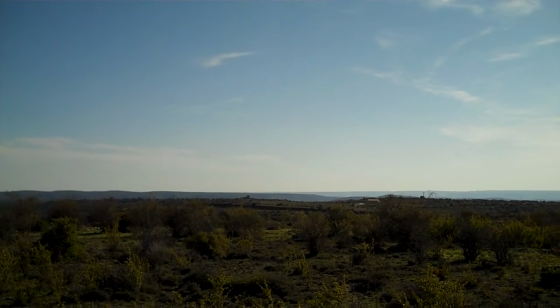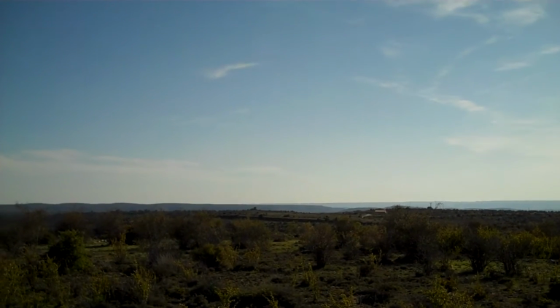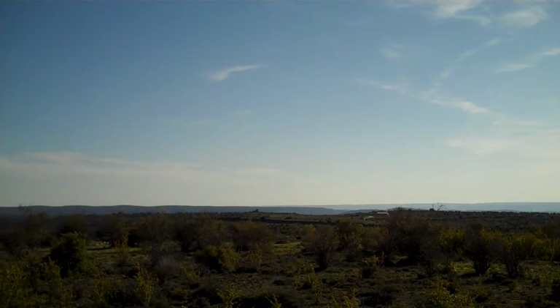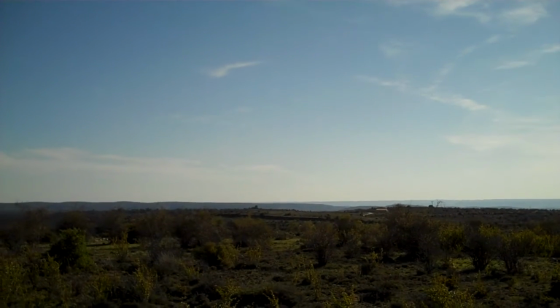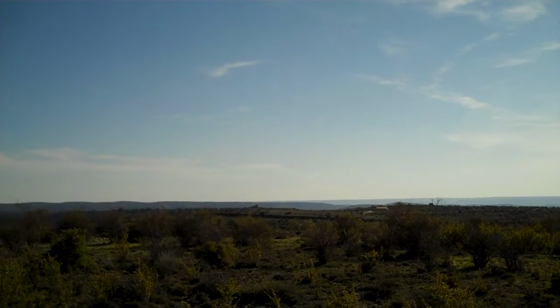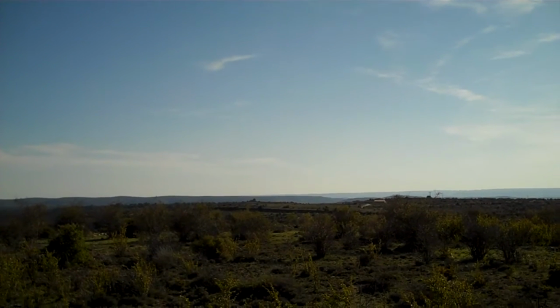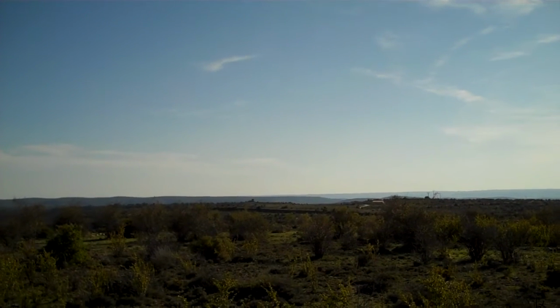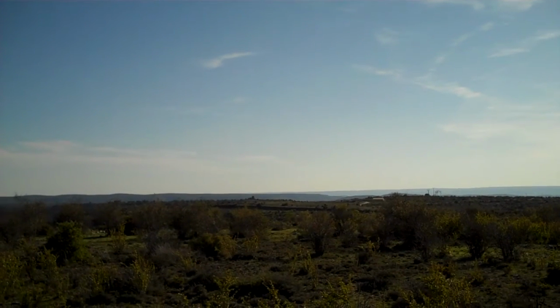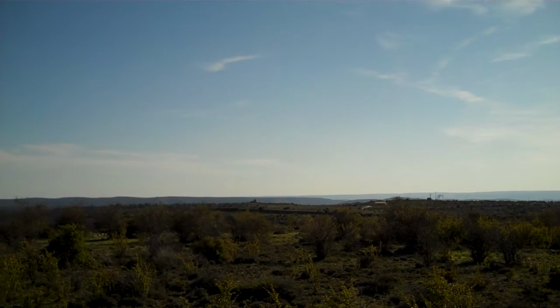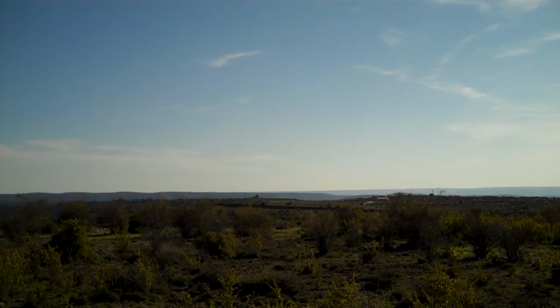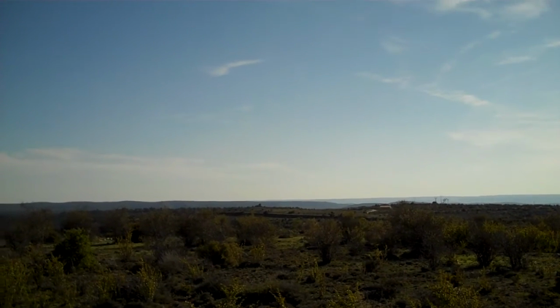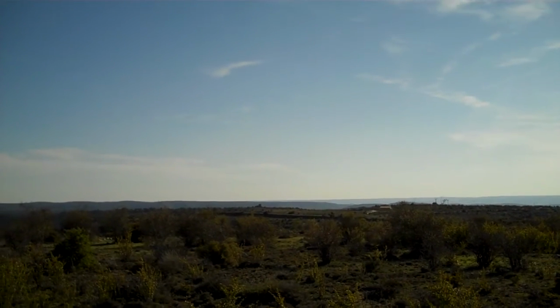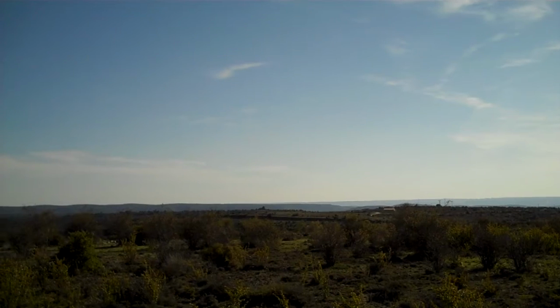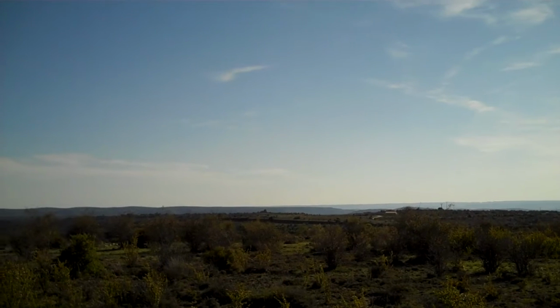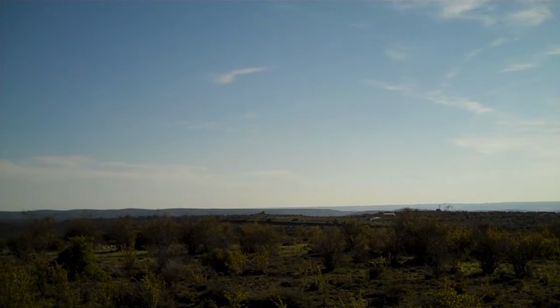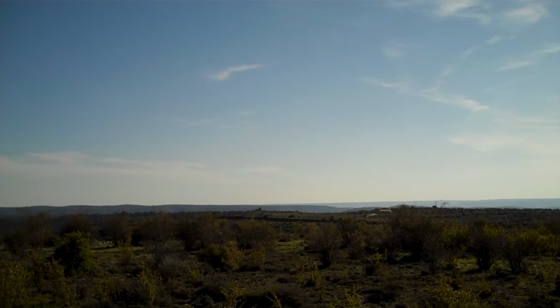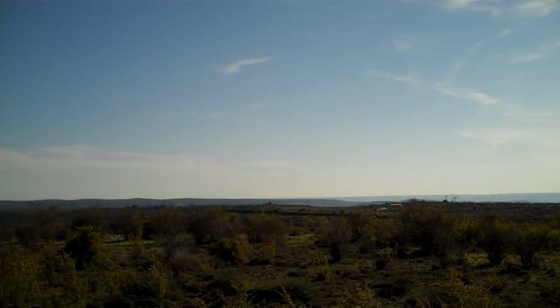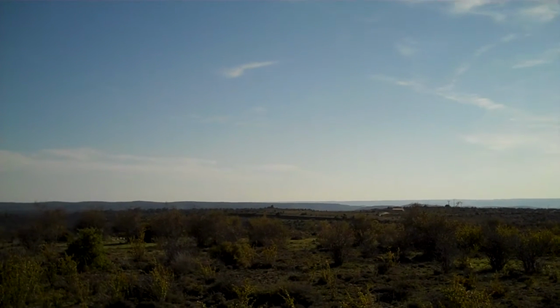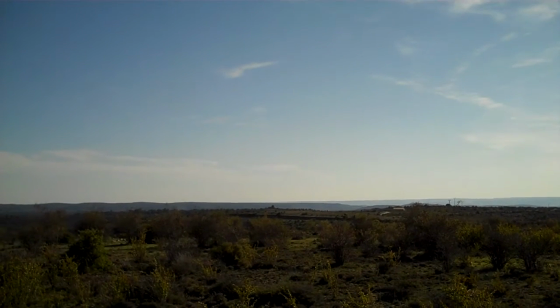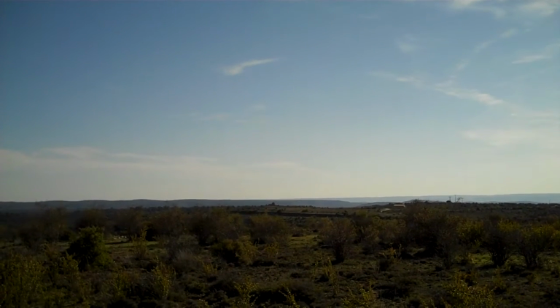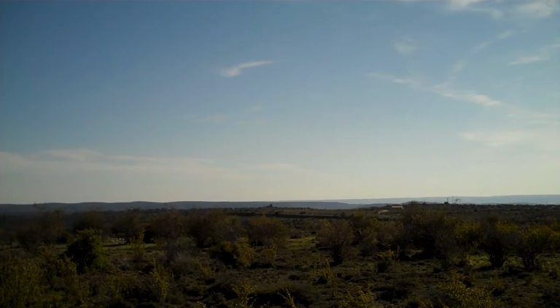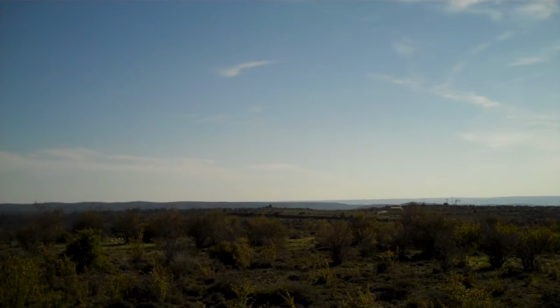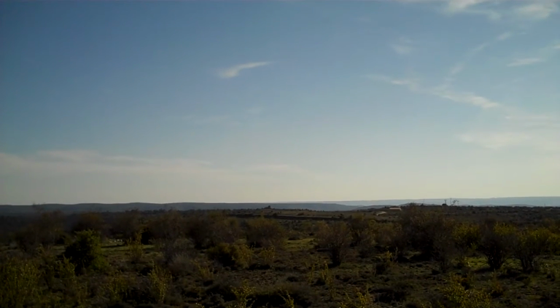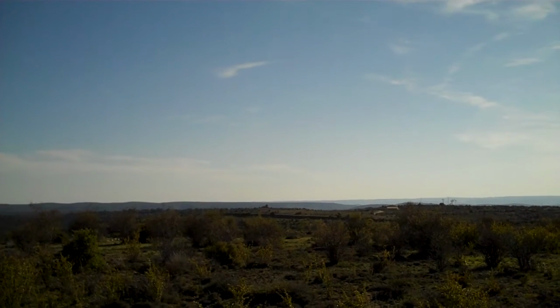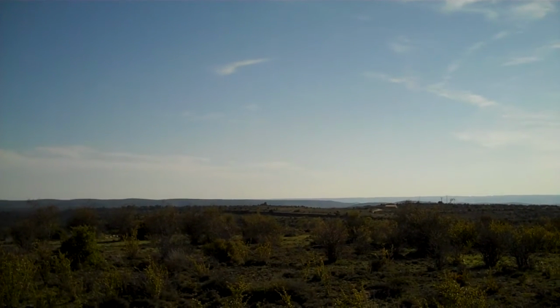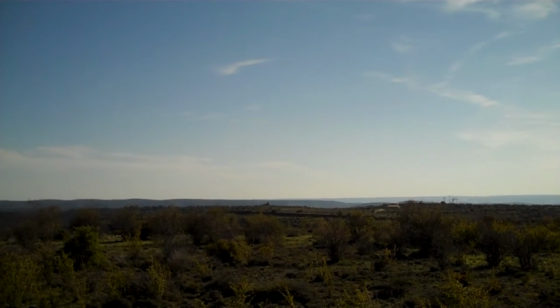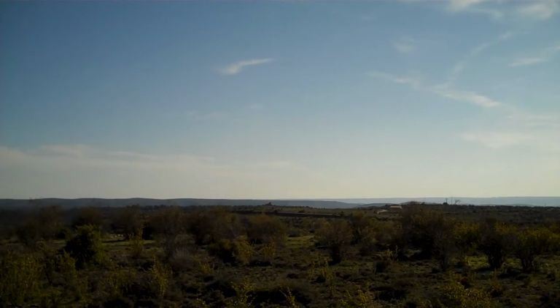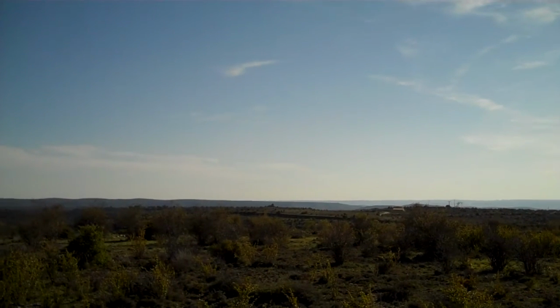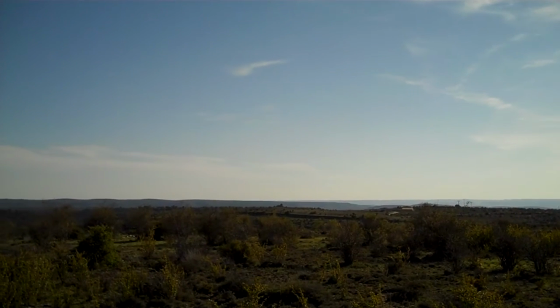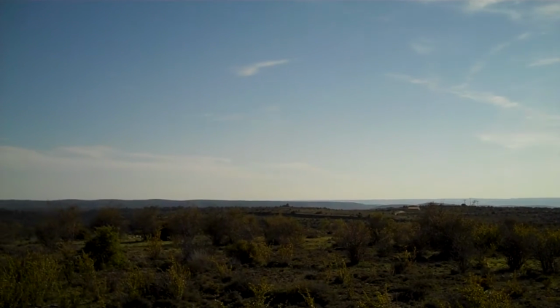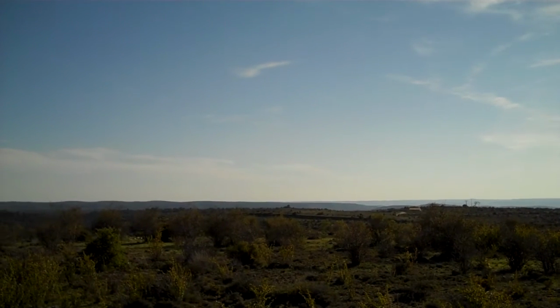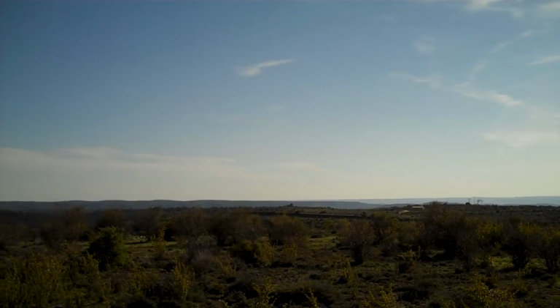Here's a very quick video just to show you the 360-degree views that you can get at the top of the hill.